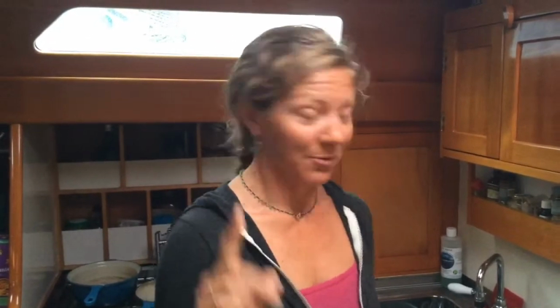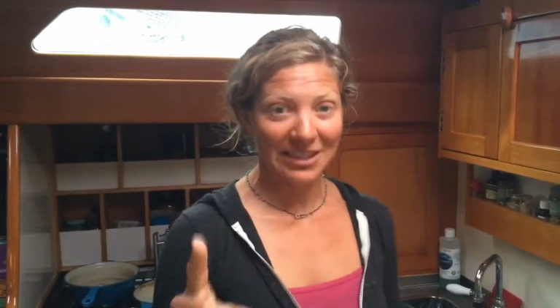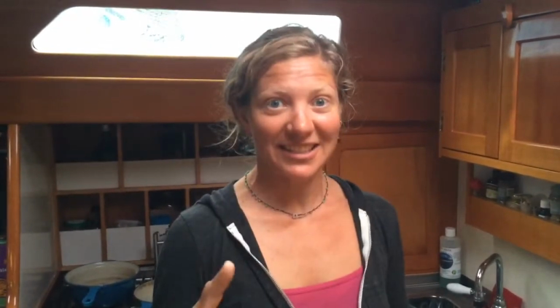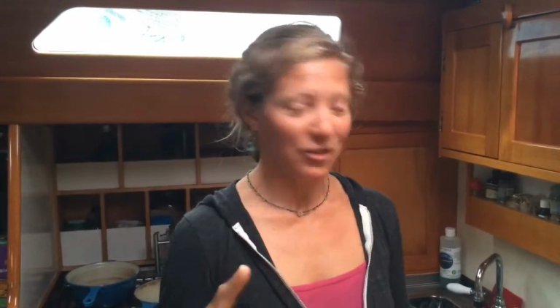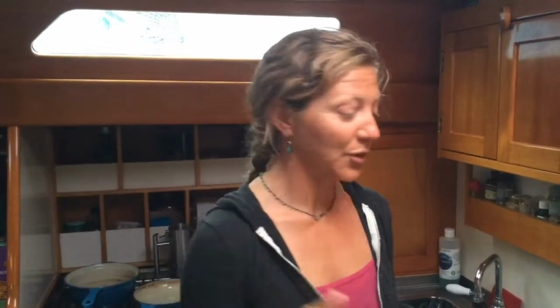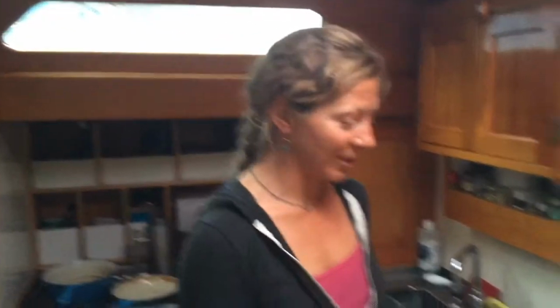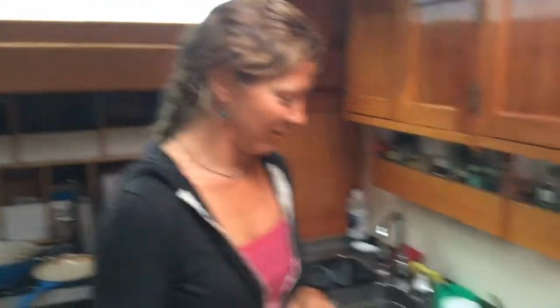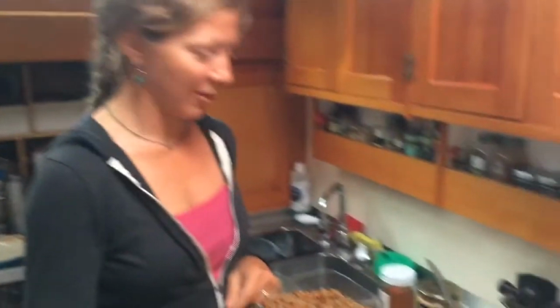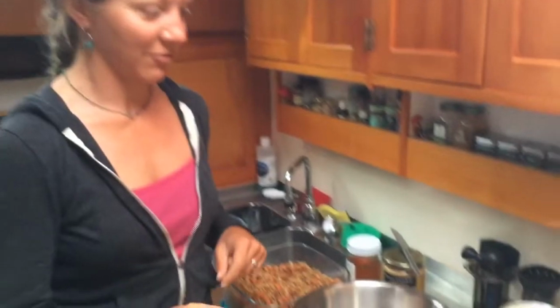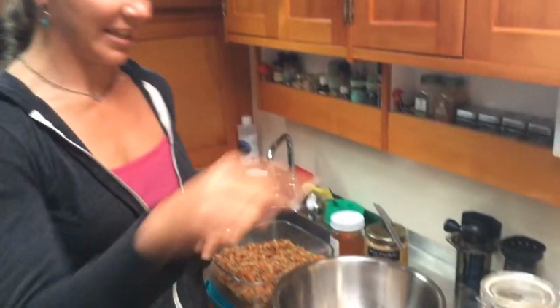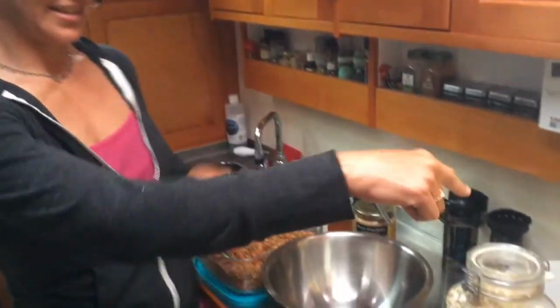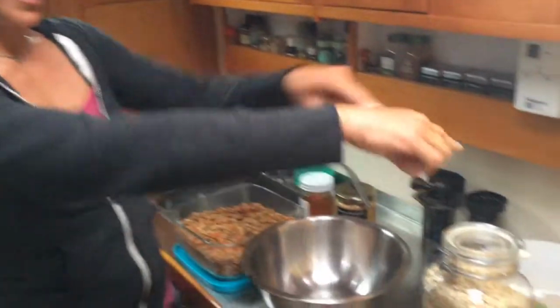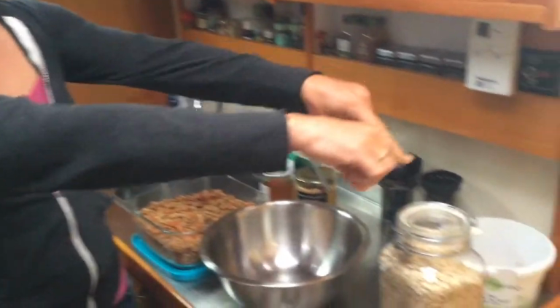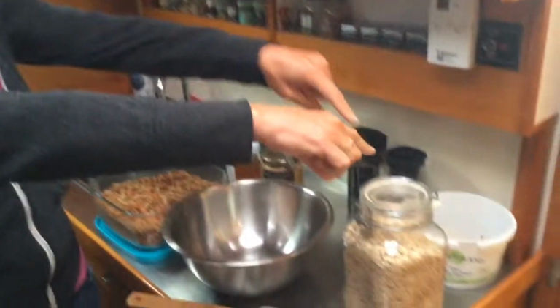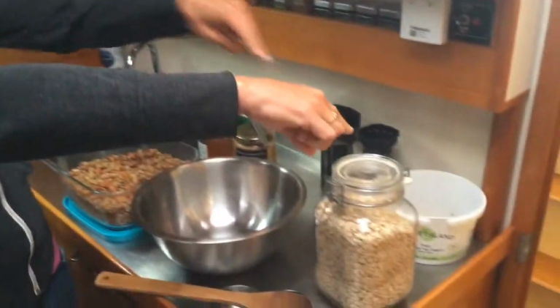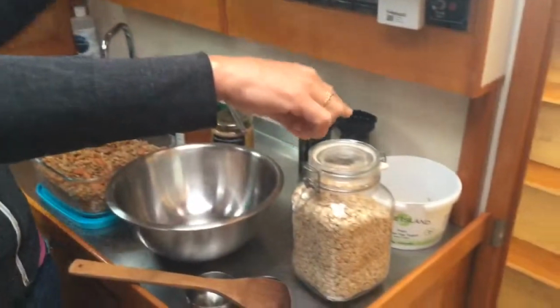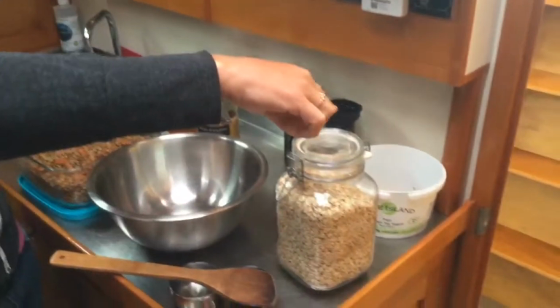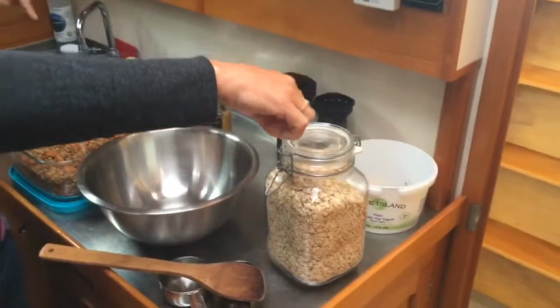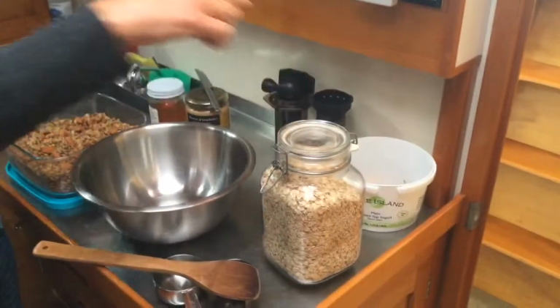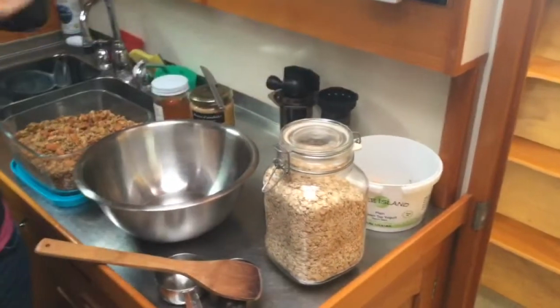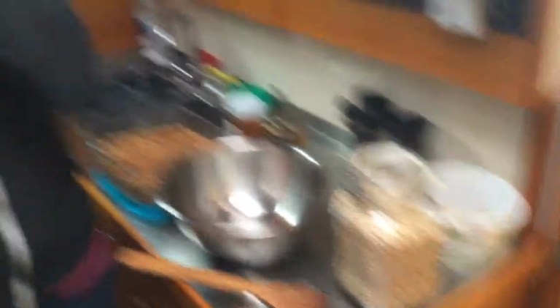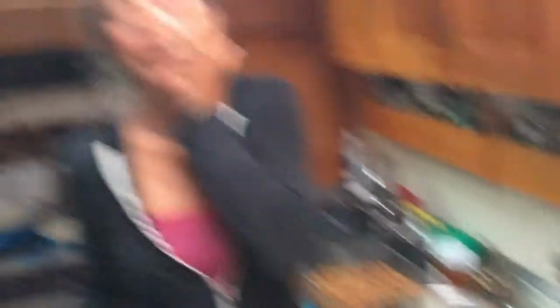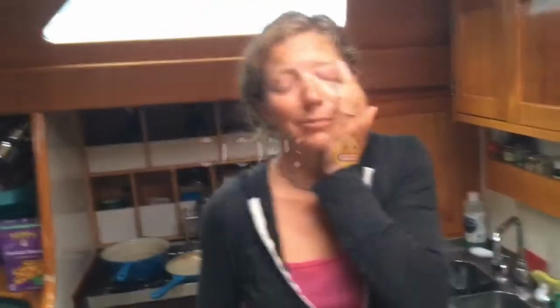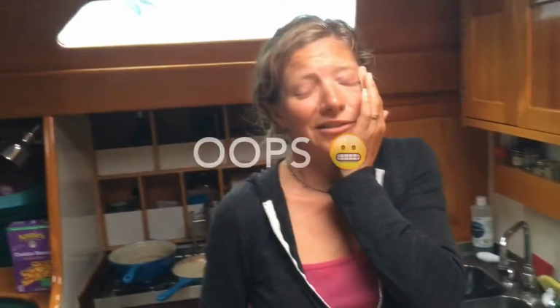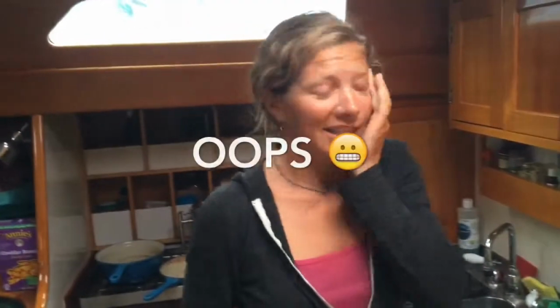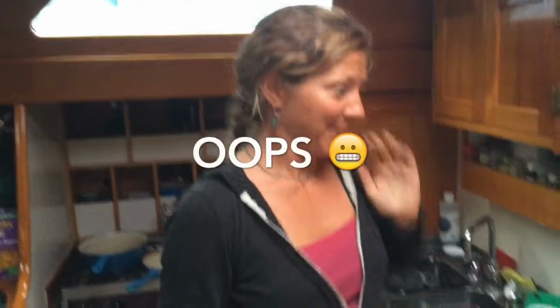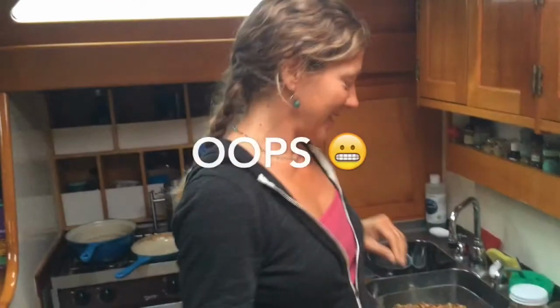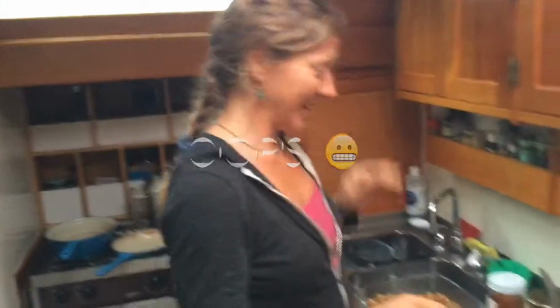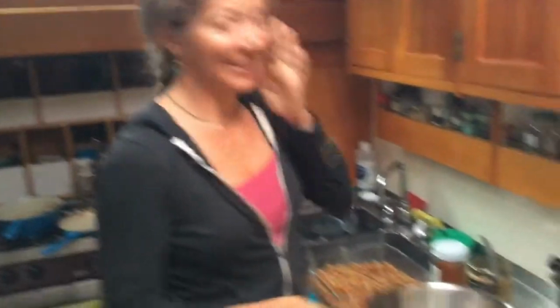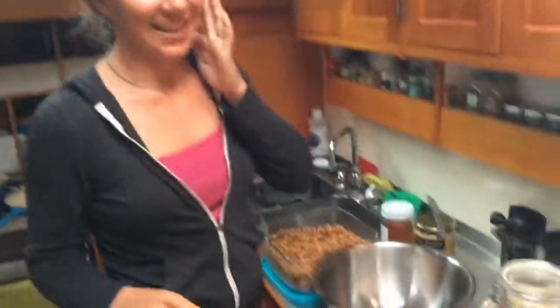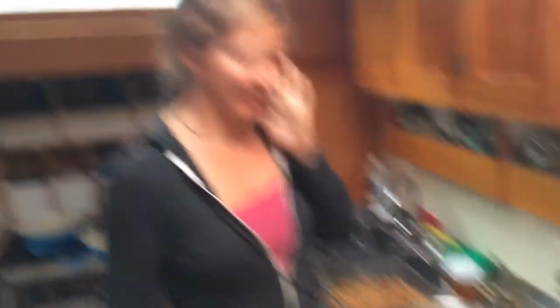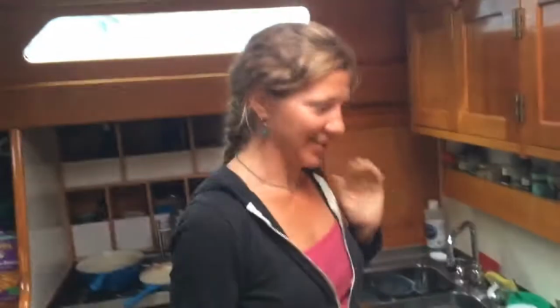So what we're gonna make today is granola — actually, we're making granola bars. I'm really tired too.